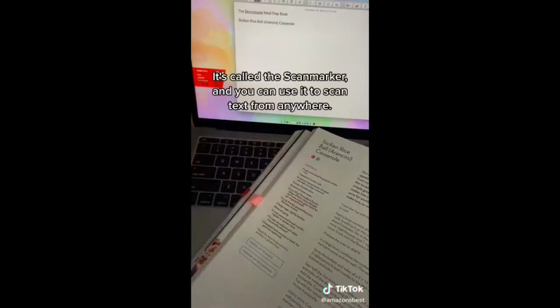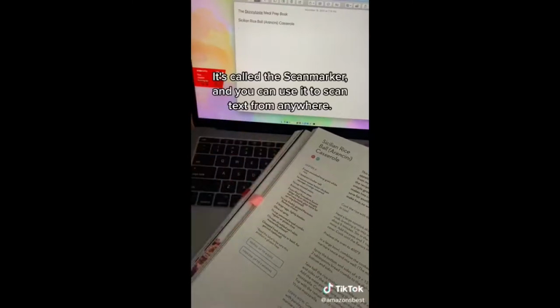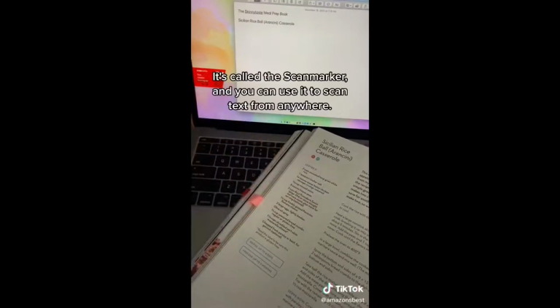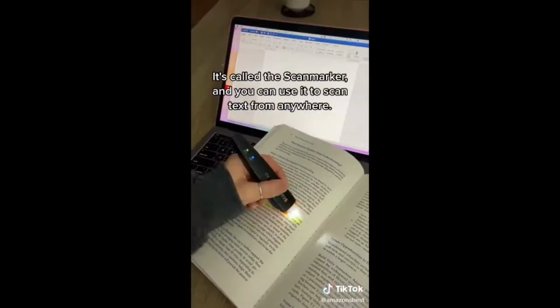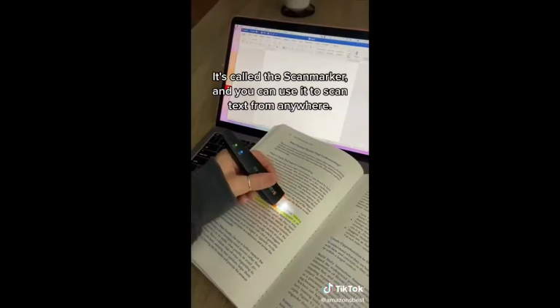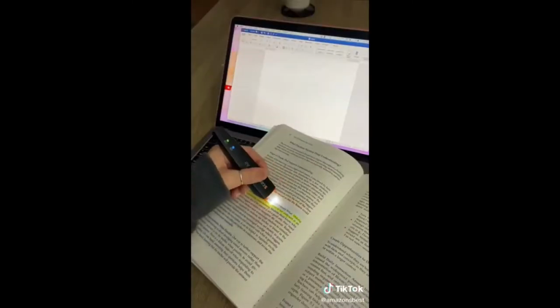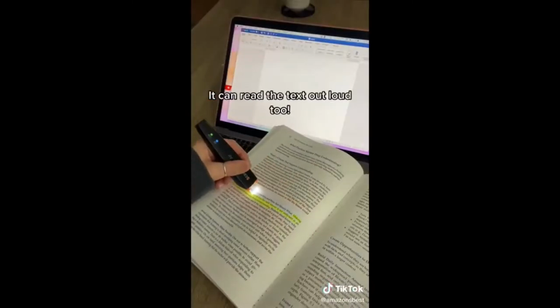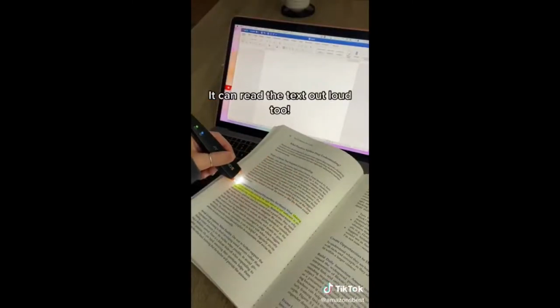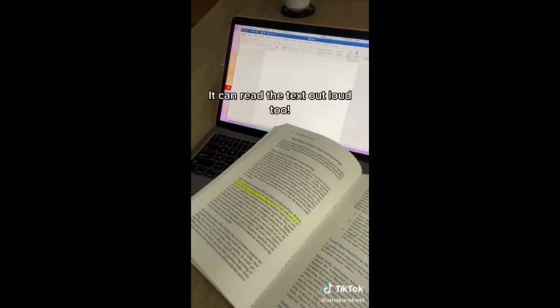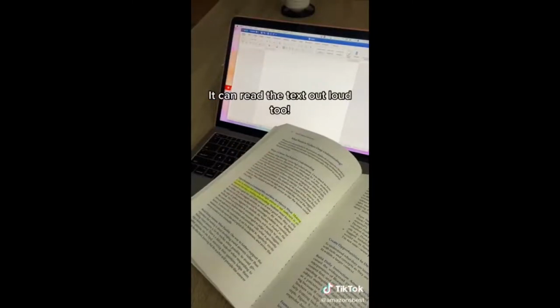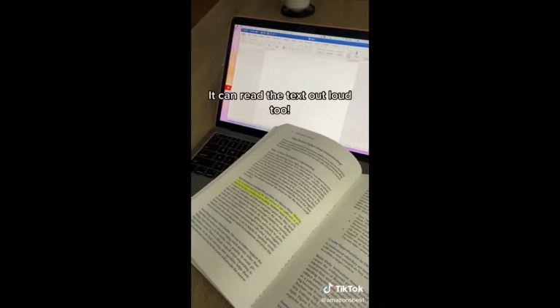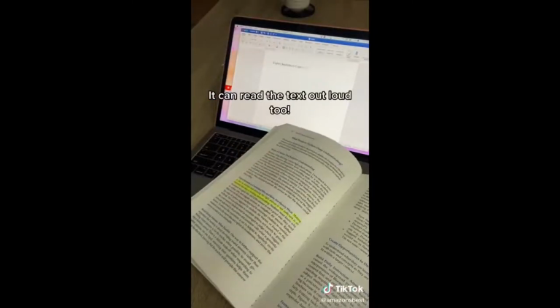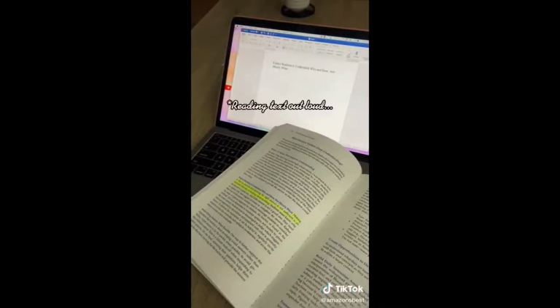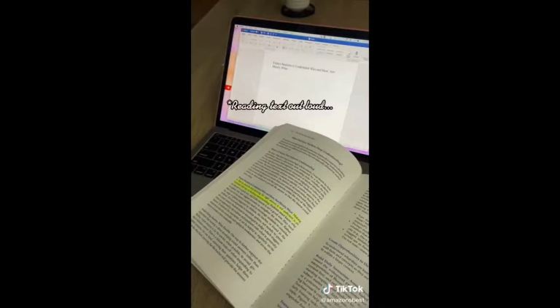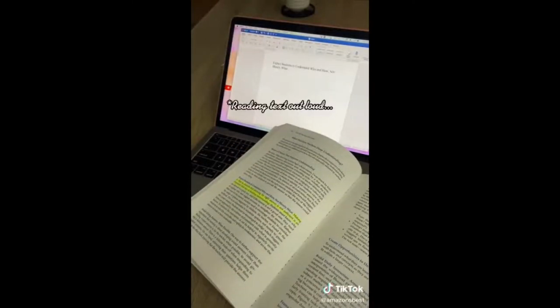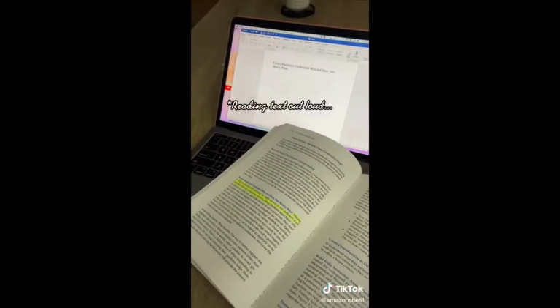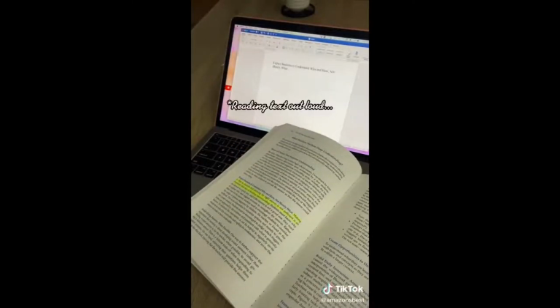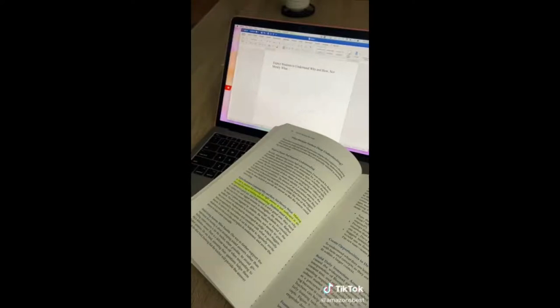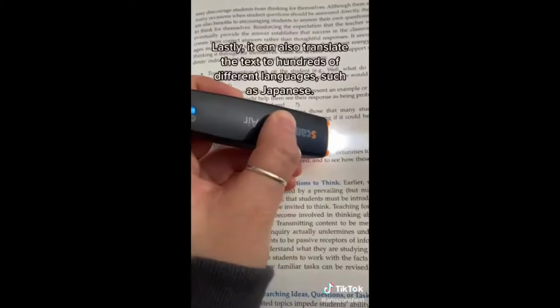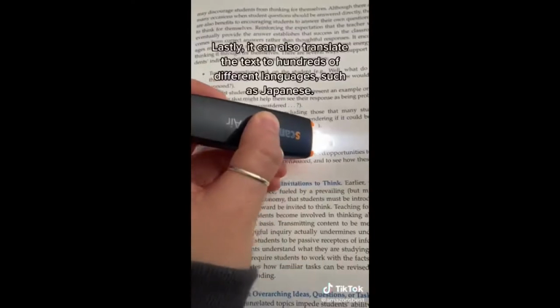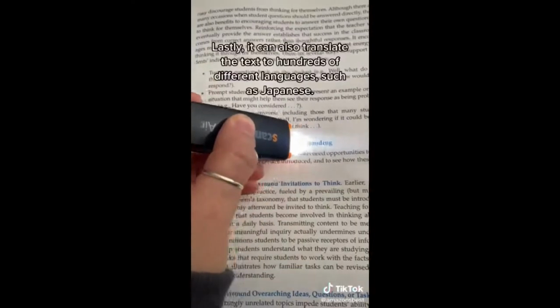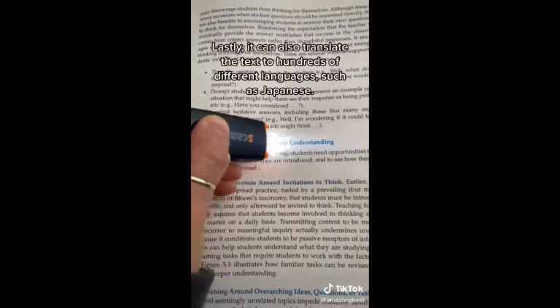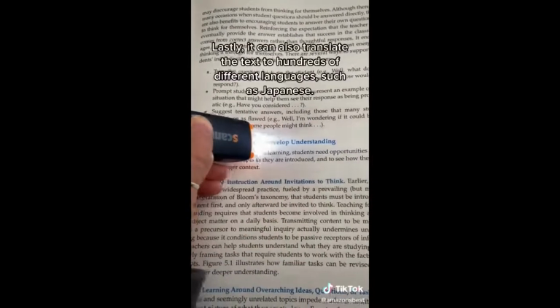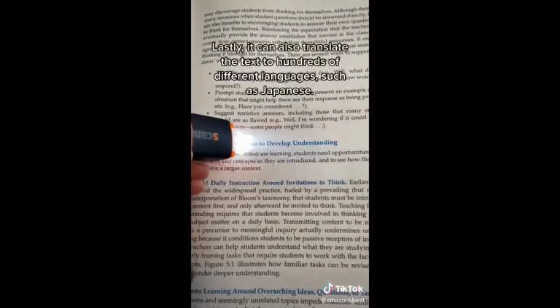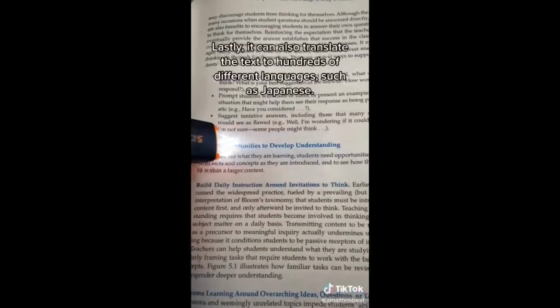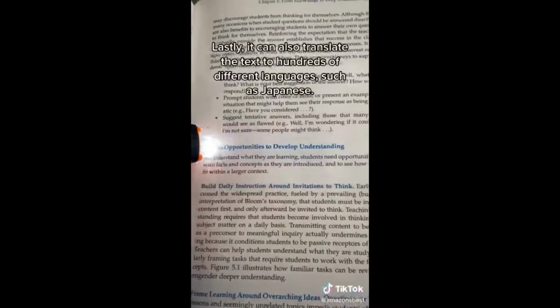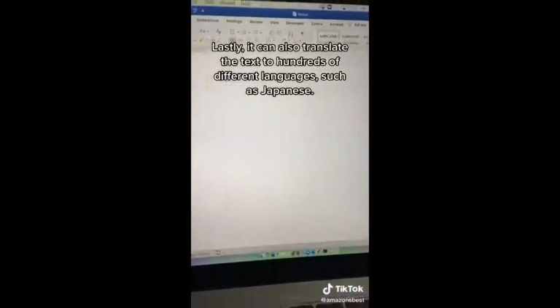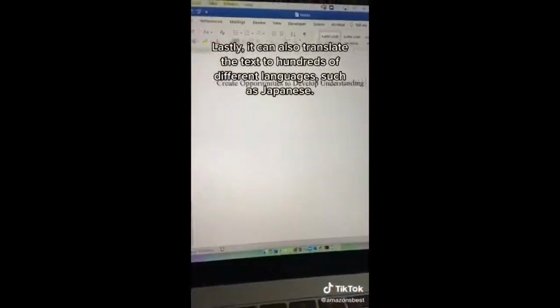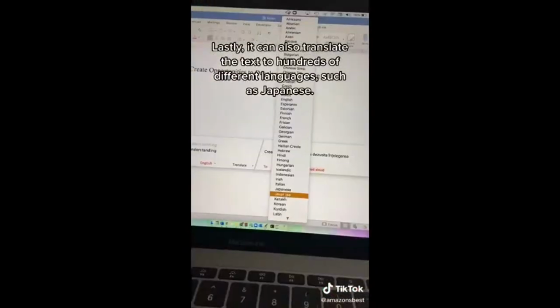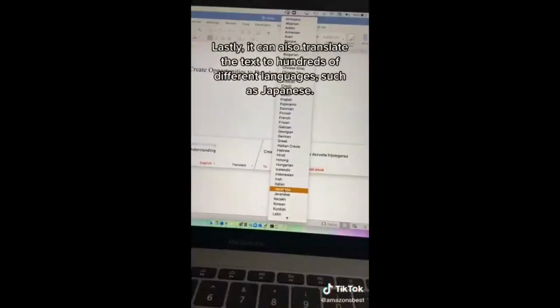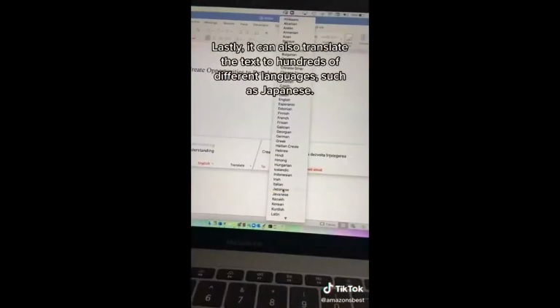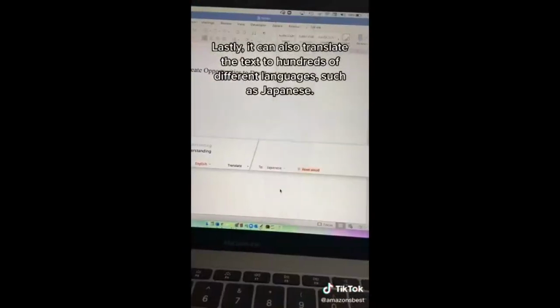The Scan Marker can scan text from anywhere, it can read the text out loud to help students understand, and it can also translate the text to hundreds of different languages, such as Japanese.